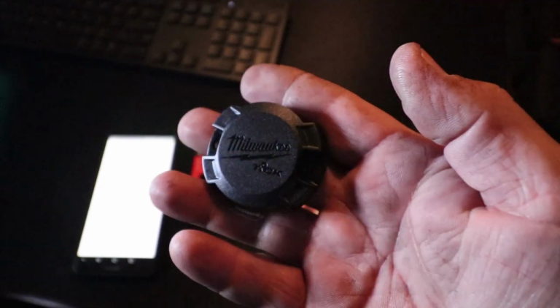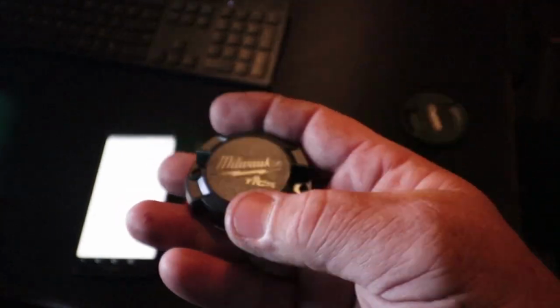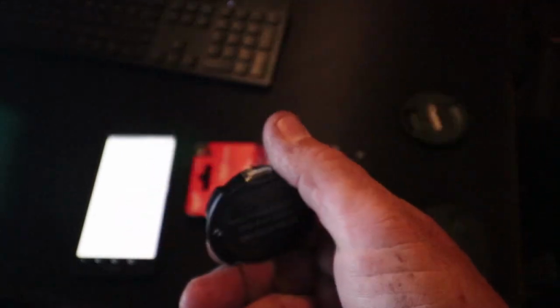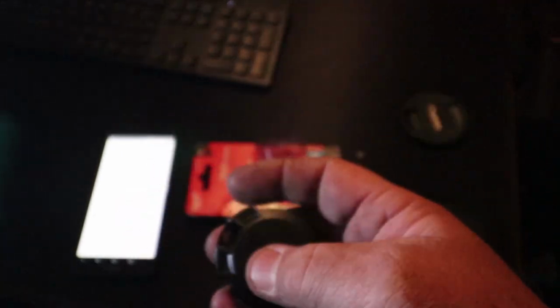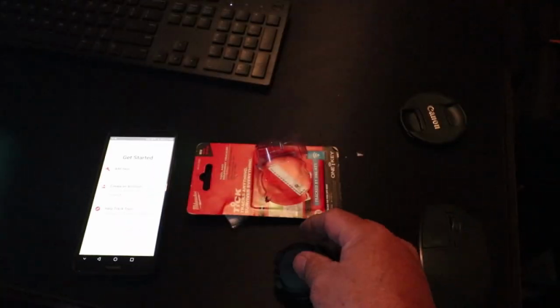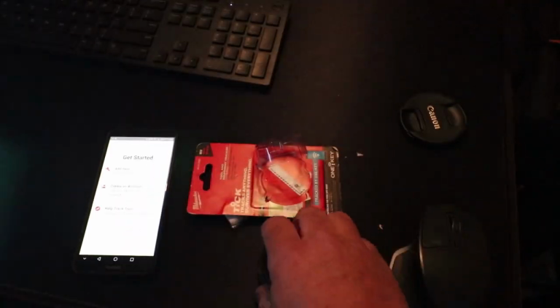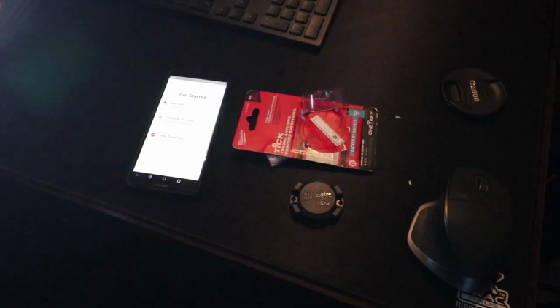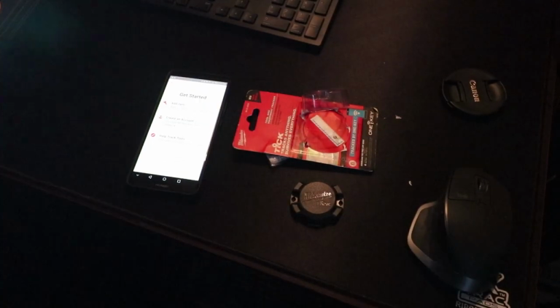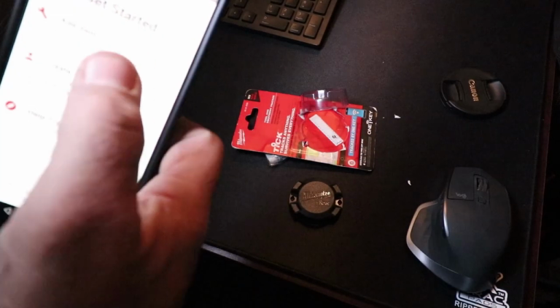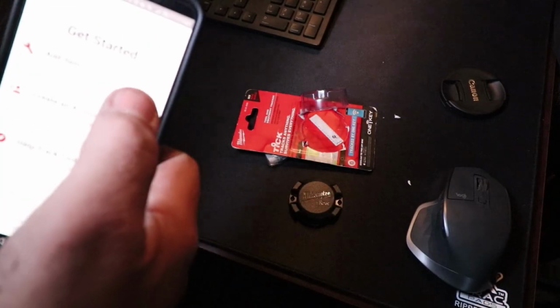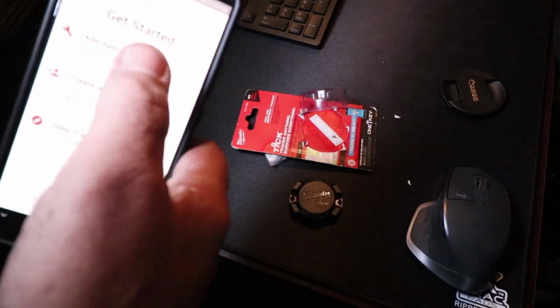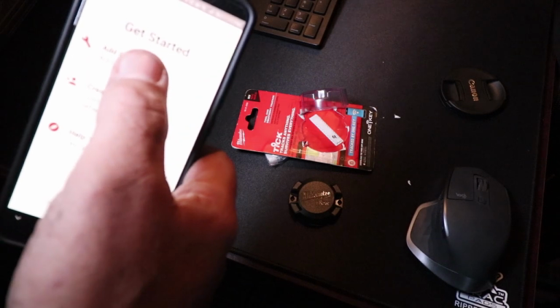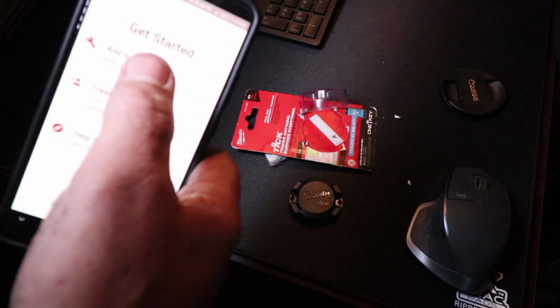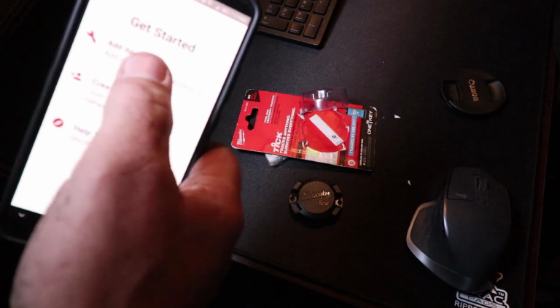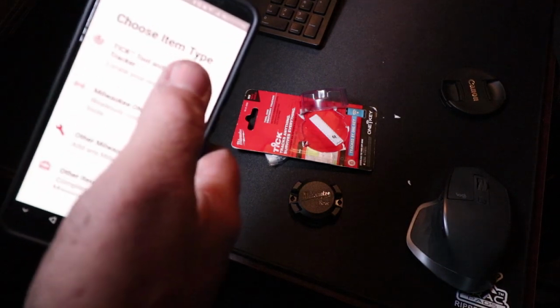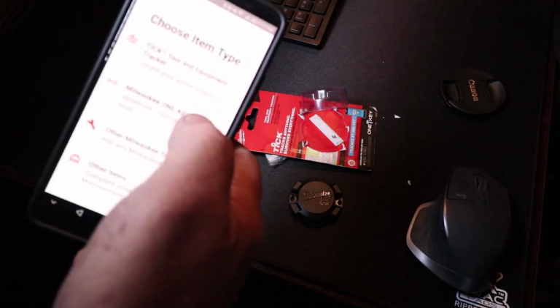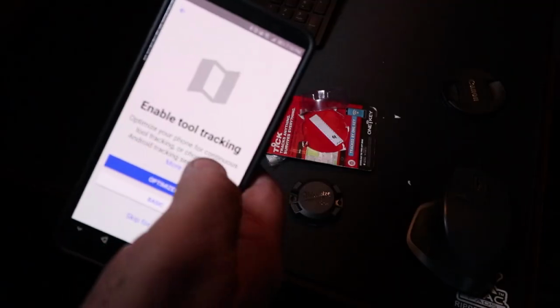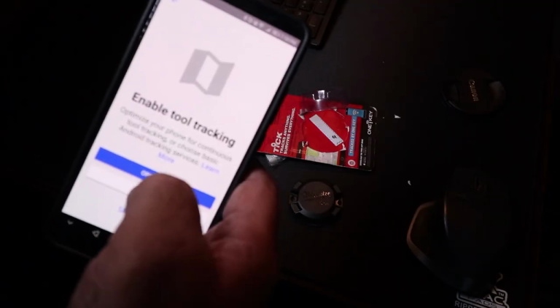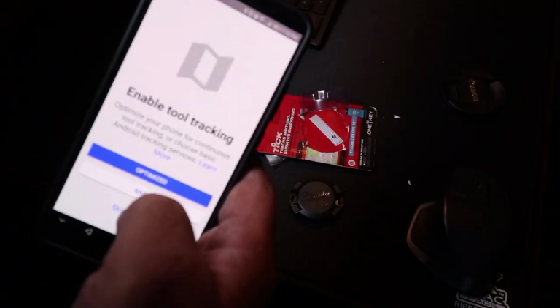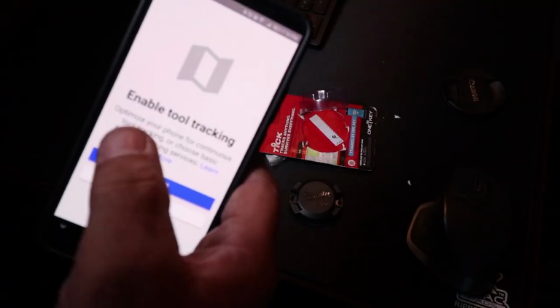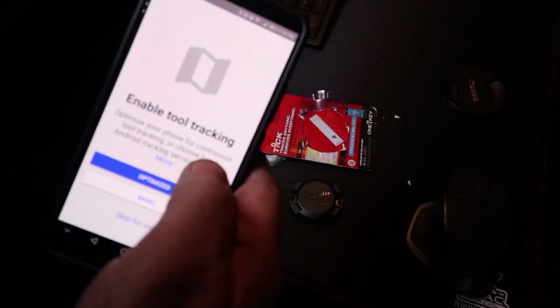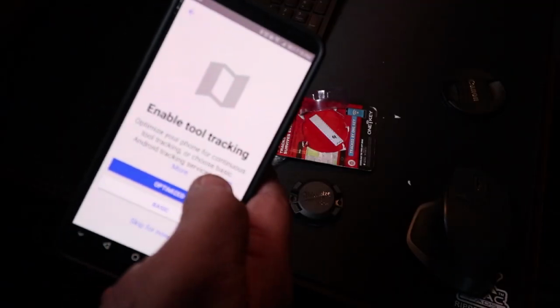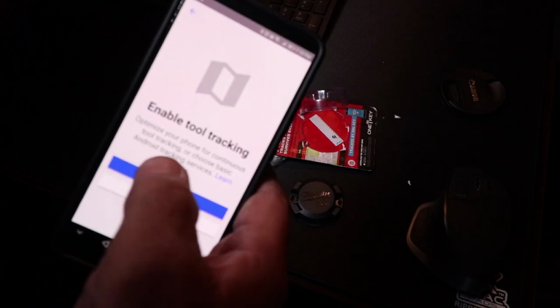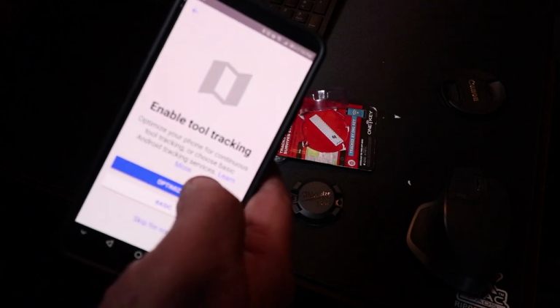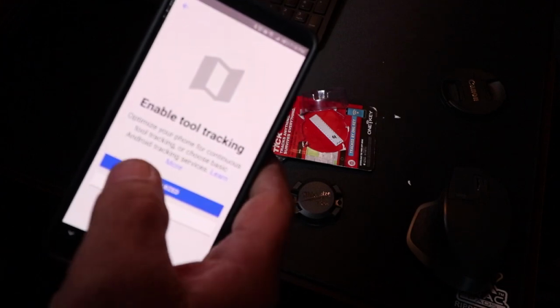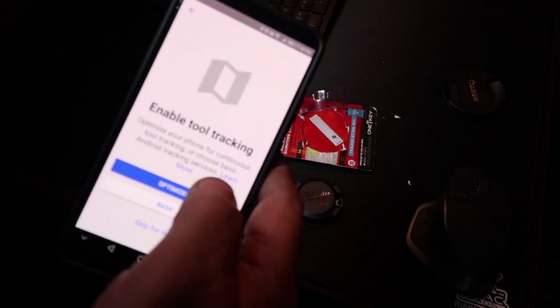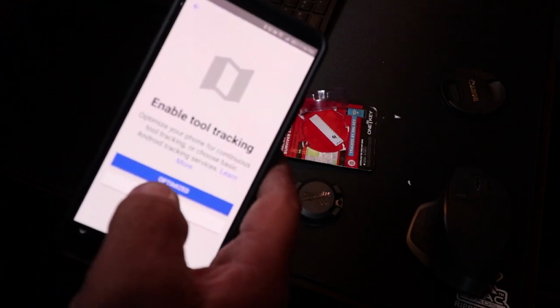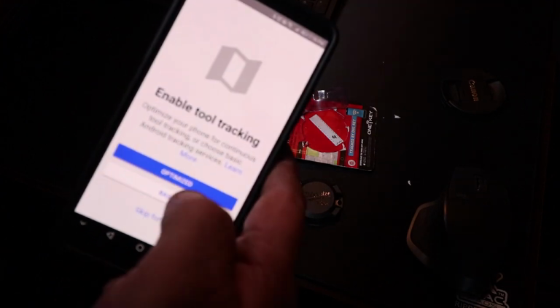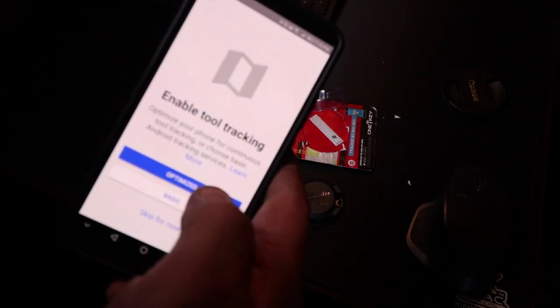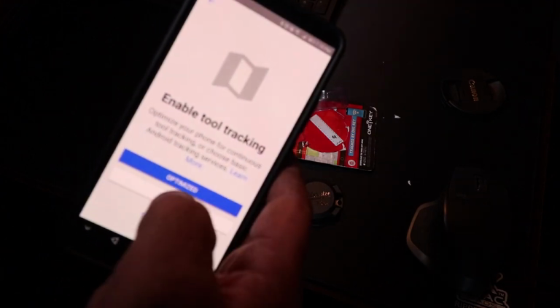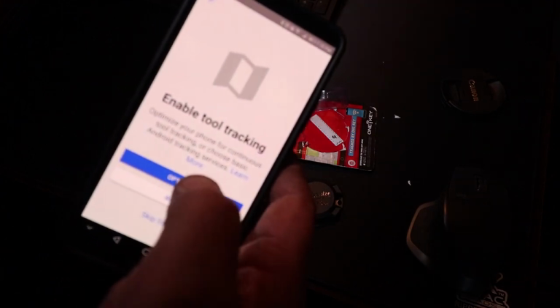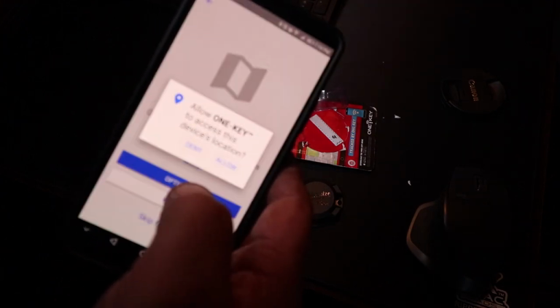Alright, batteries all set up. So now we've got to go to the phone — we have to add an item. Enable tool tracking: 'optimize your phone for continuous tool tracking' or choose basic Android tracking services. Let's do optimize.